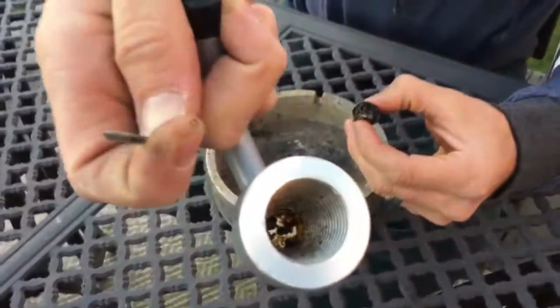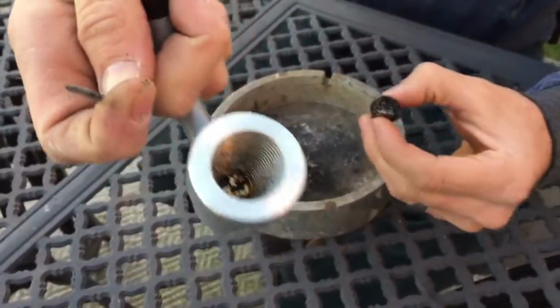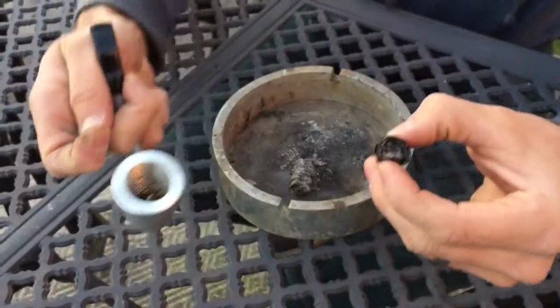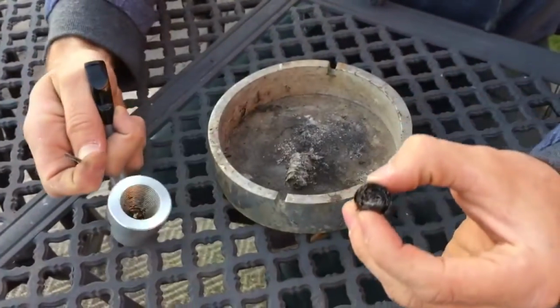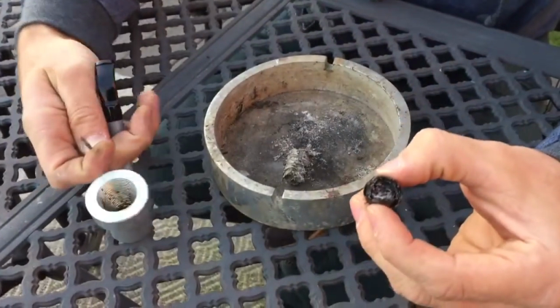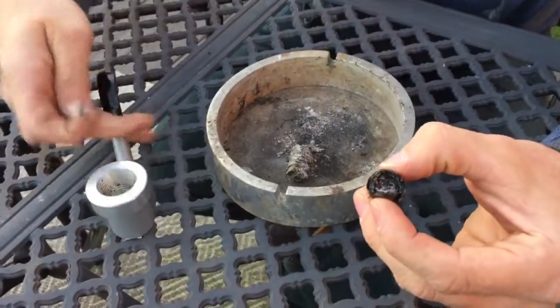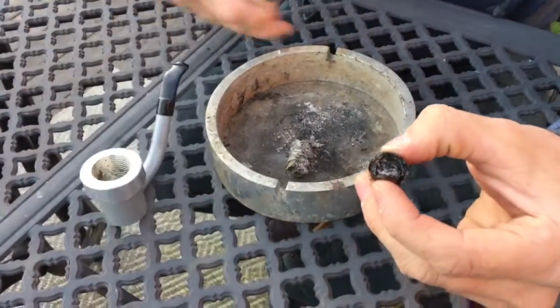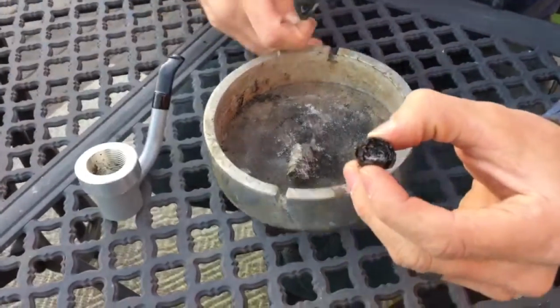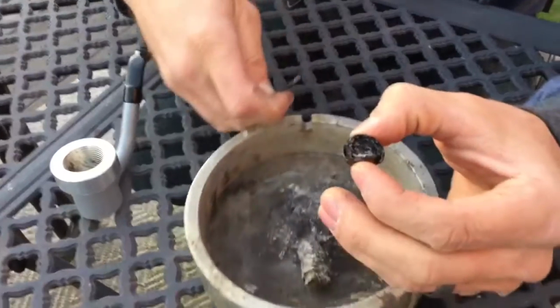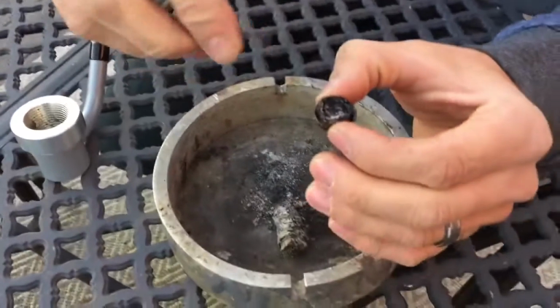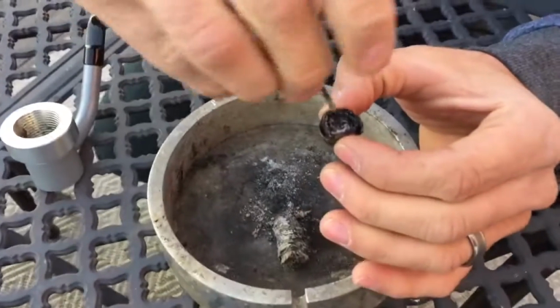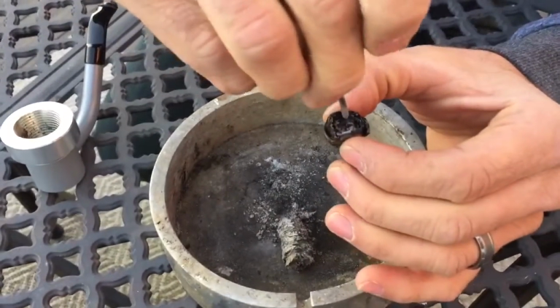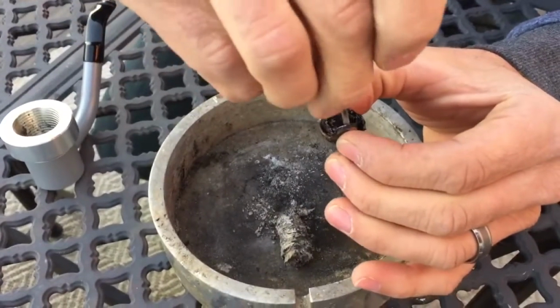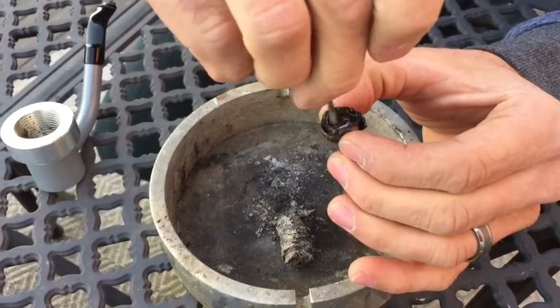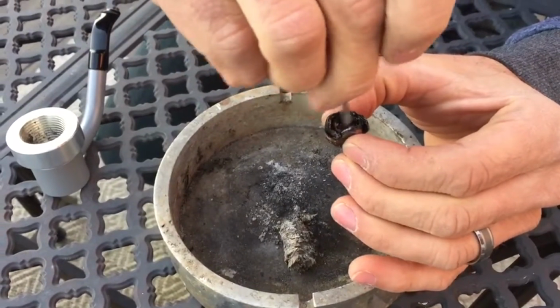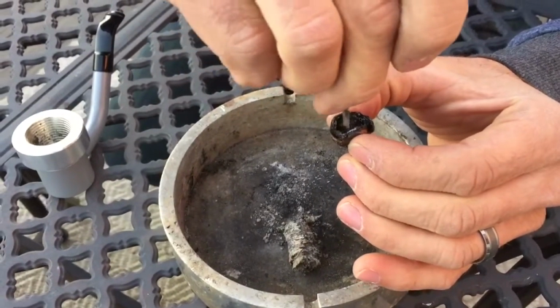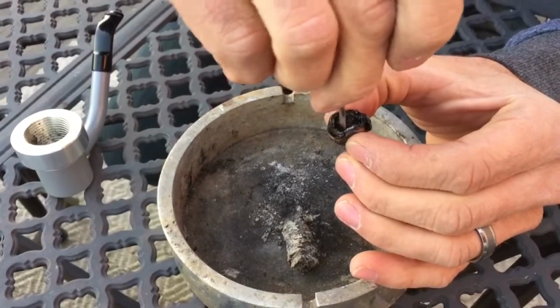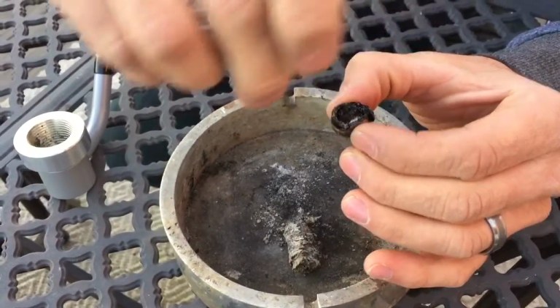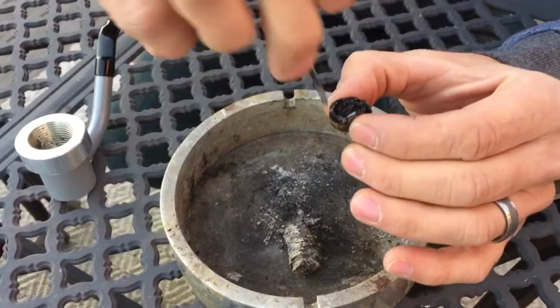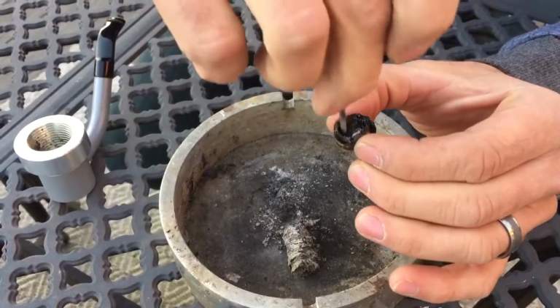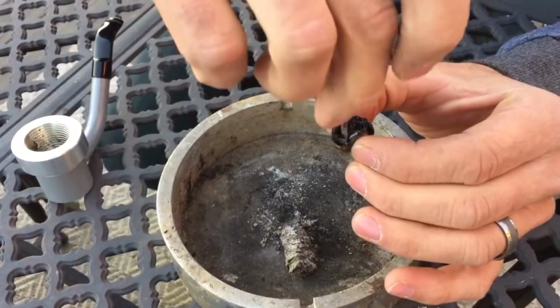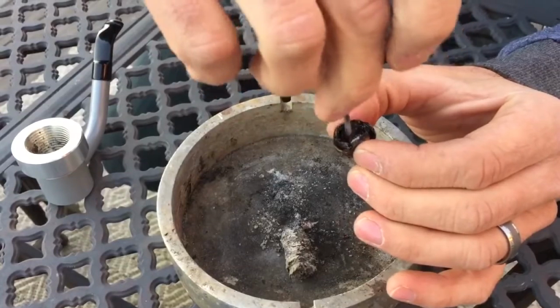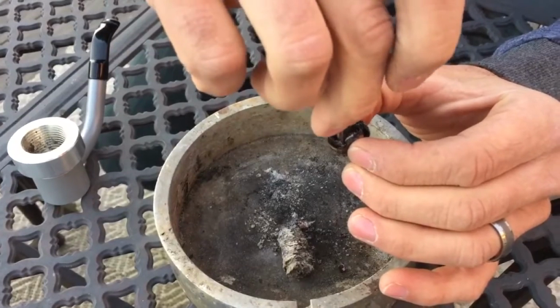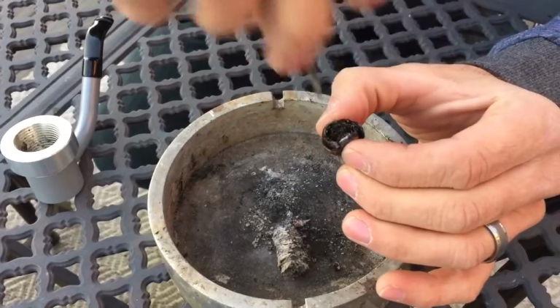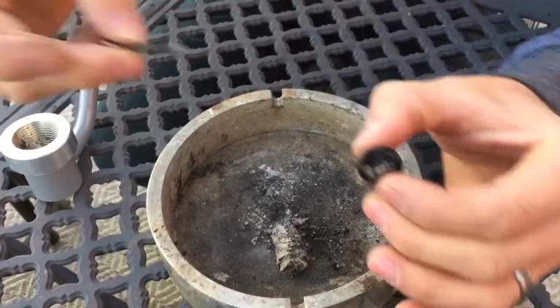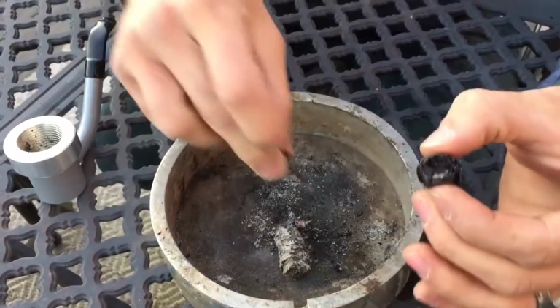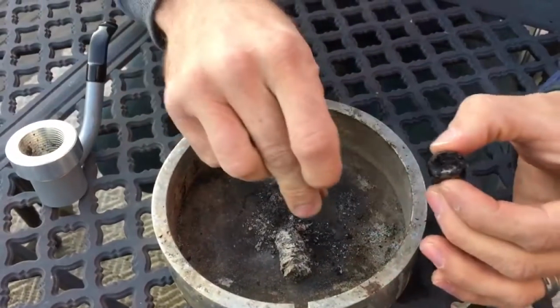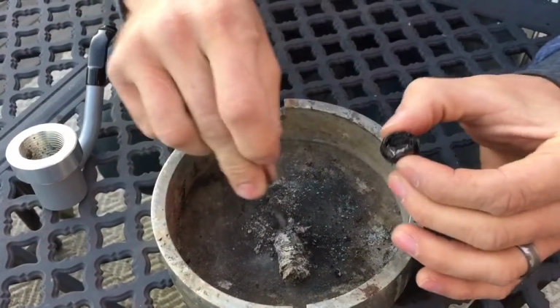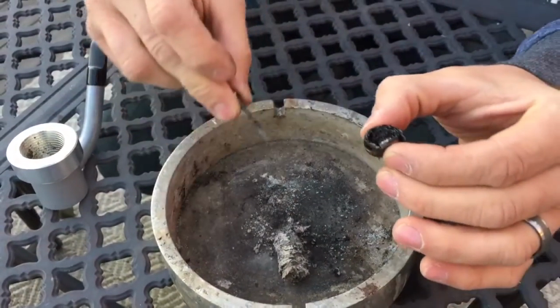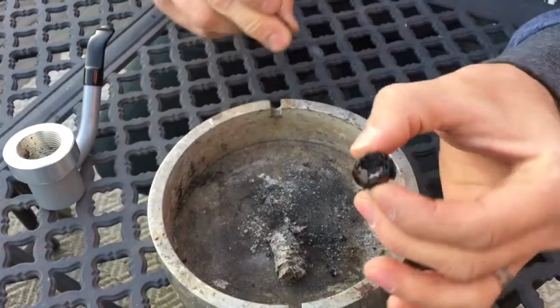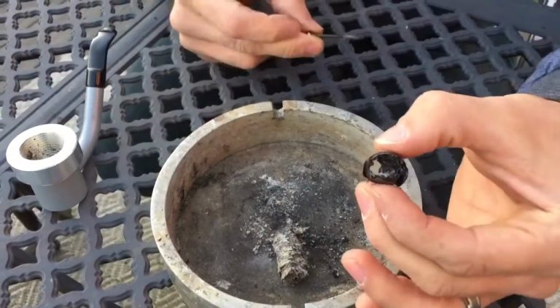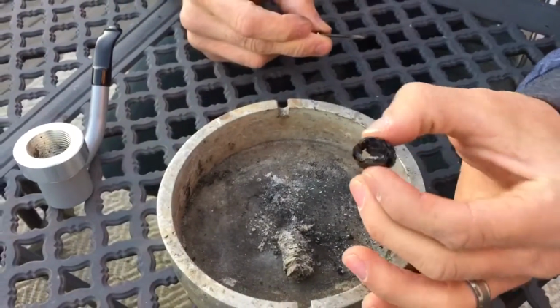Now you can see with this cigar — I'll take this spike and you can see I can pretty much poke the whole way through it. Right there, that's poked the whole way through. That's nothing but ash. I smoked that cigar to nothing.